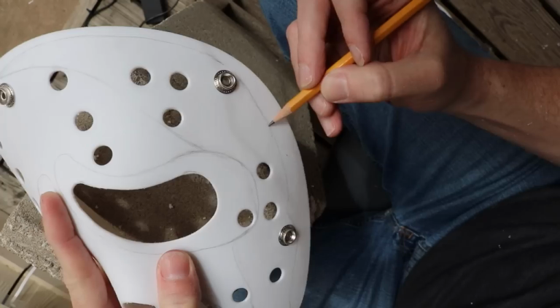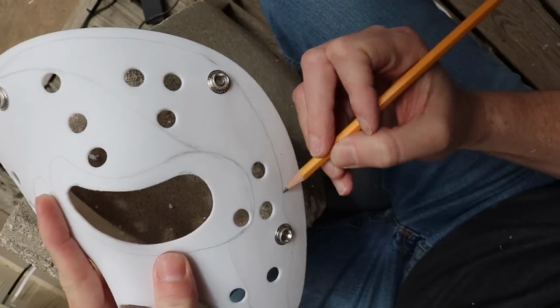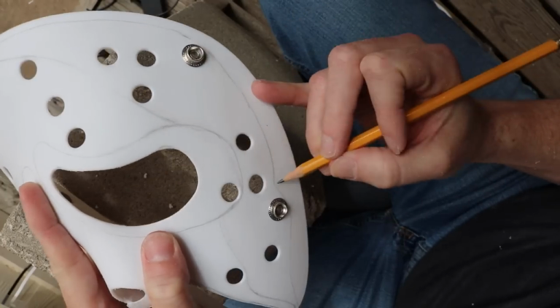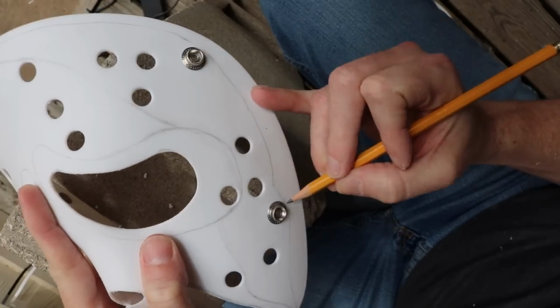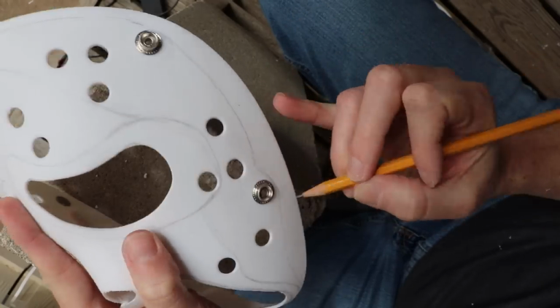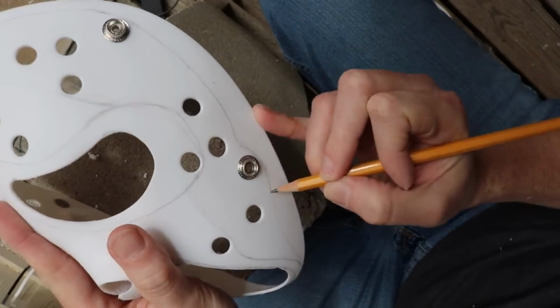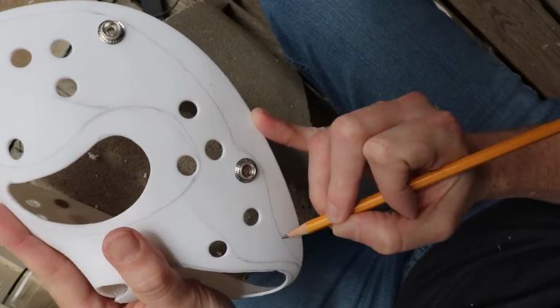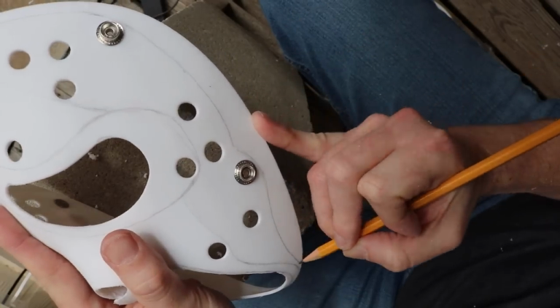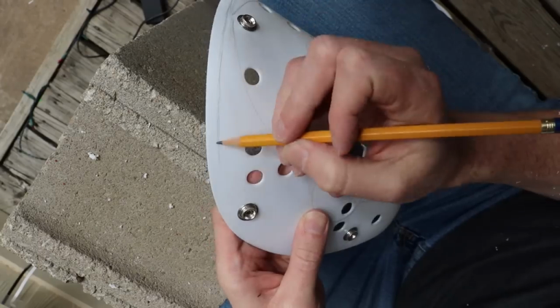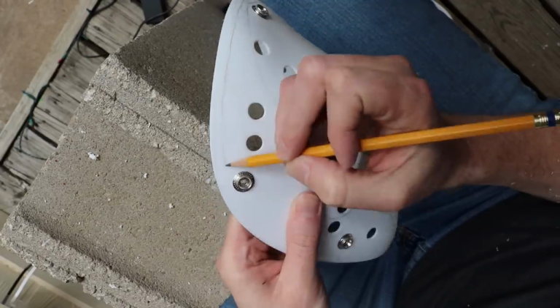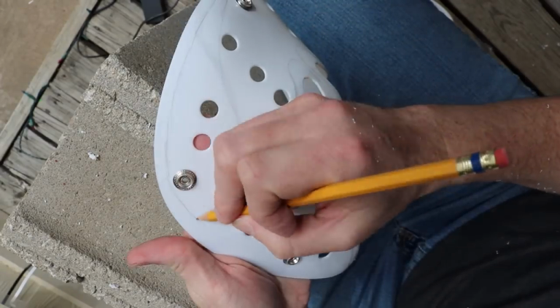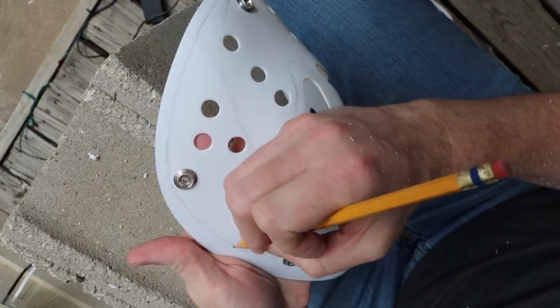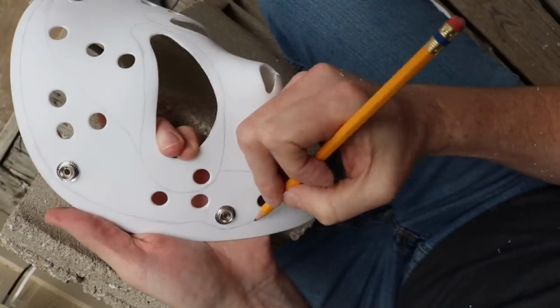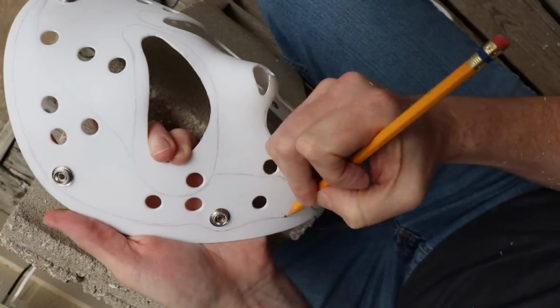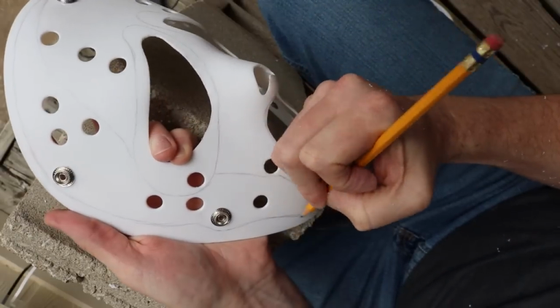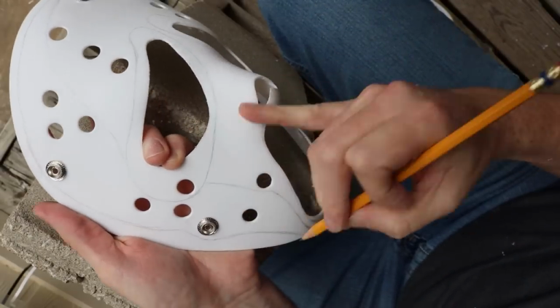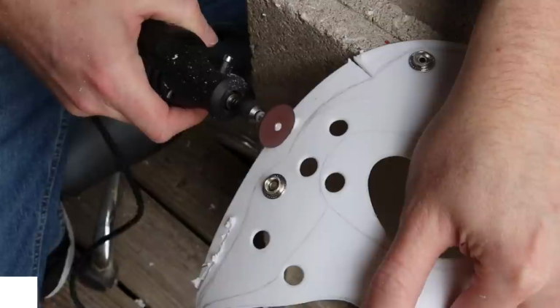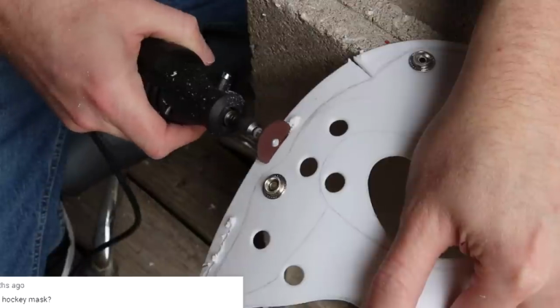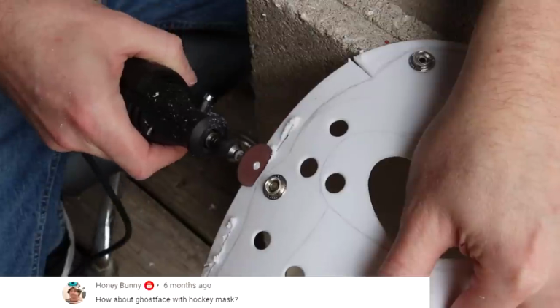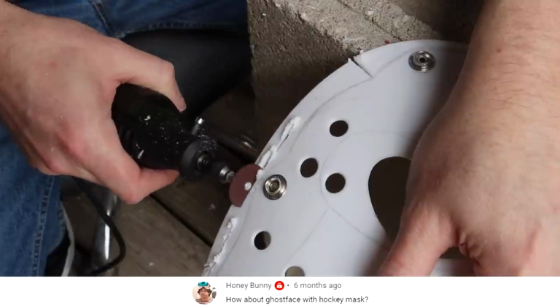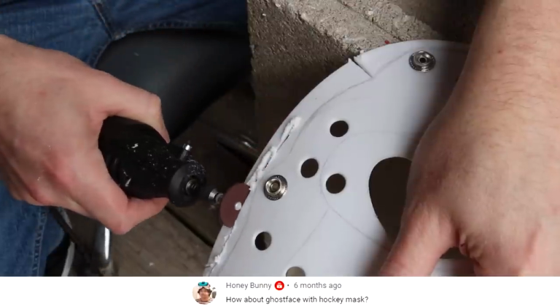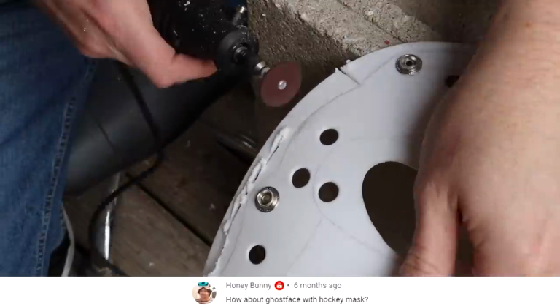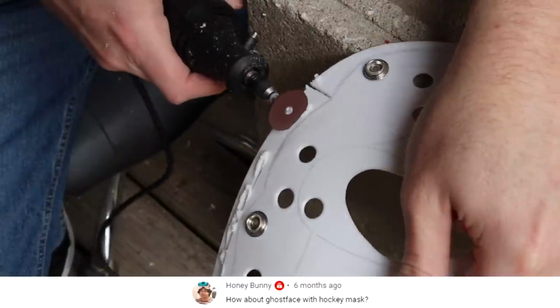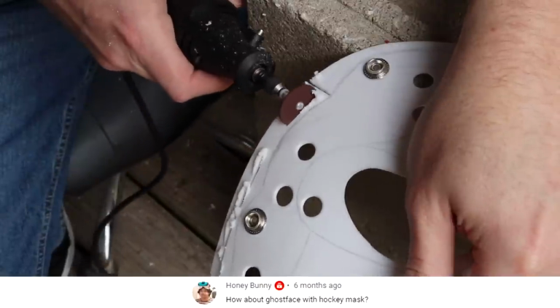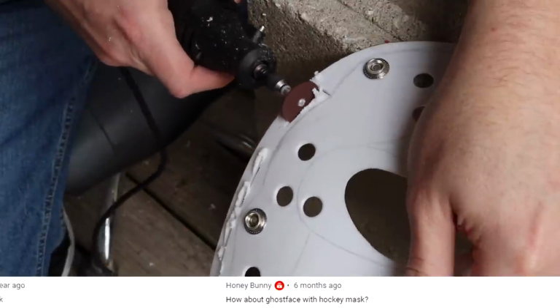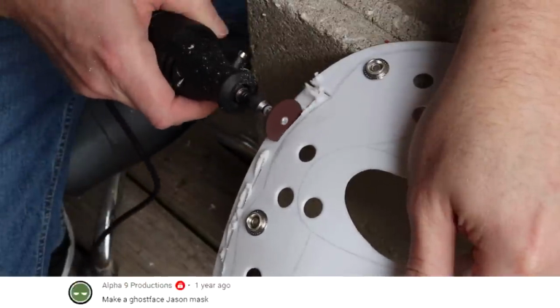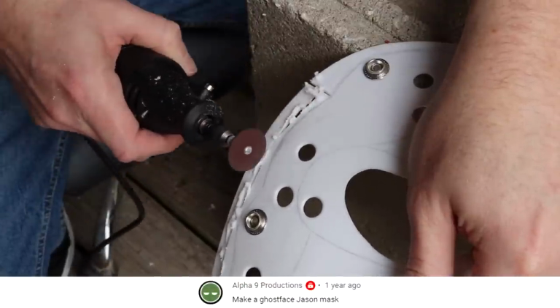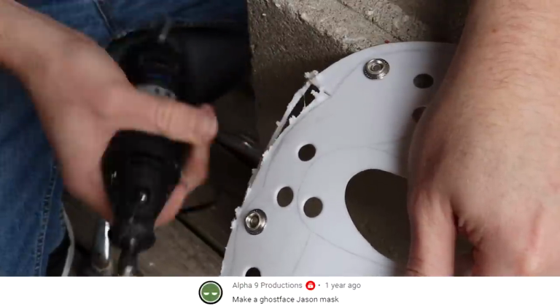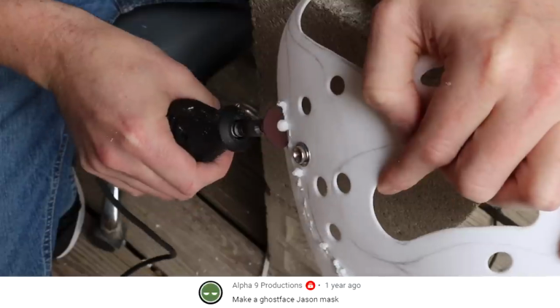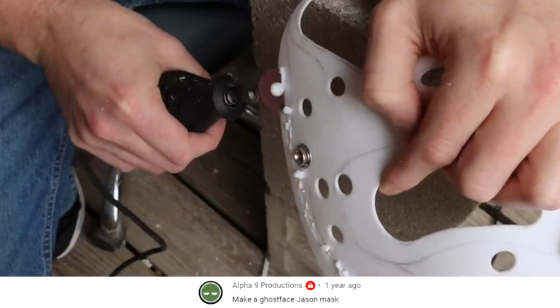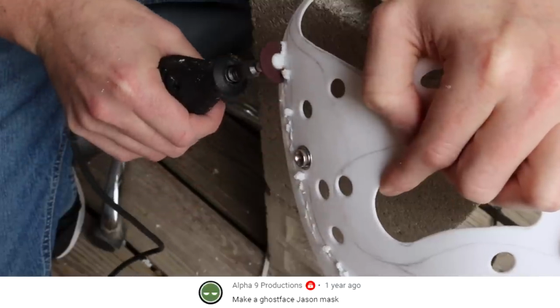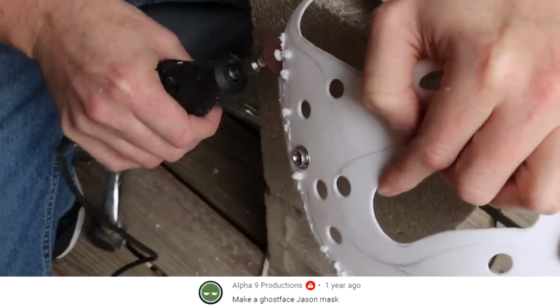Here you can see I changed my mind and I moved my lines to the outside of the mask. Instead of trying to shape and form the mask on the inside around the eyes and make the long skinny jawline and all that stuff, I decided to move my lines to the outside of the mask just to make it easier.